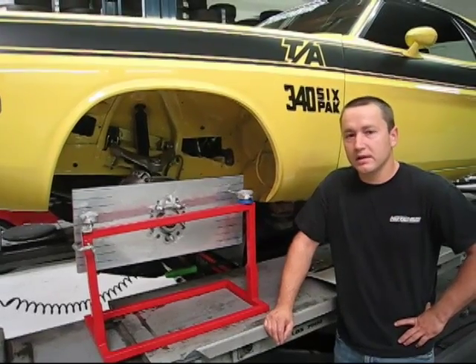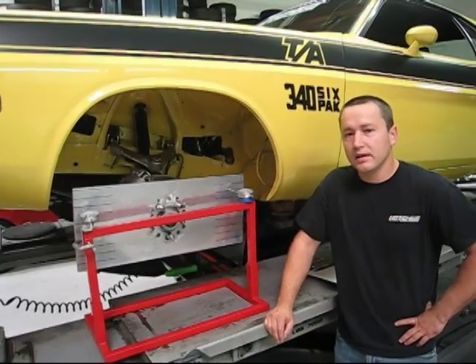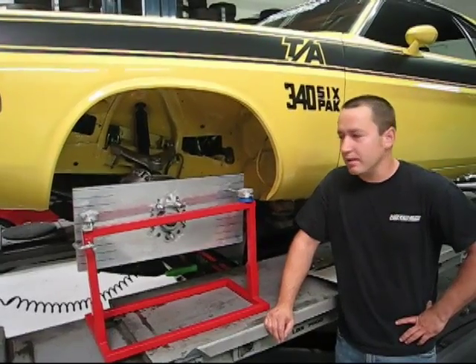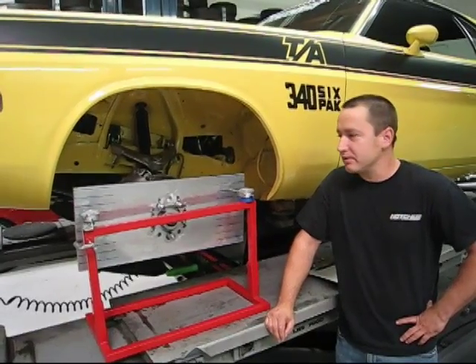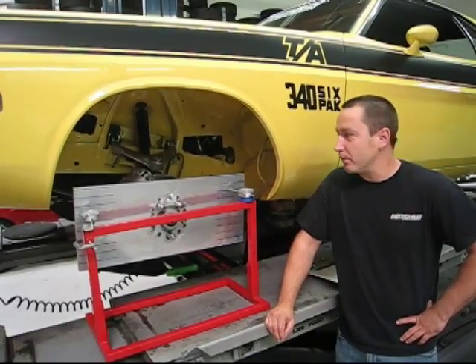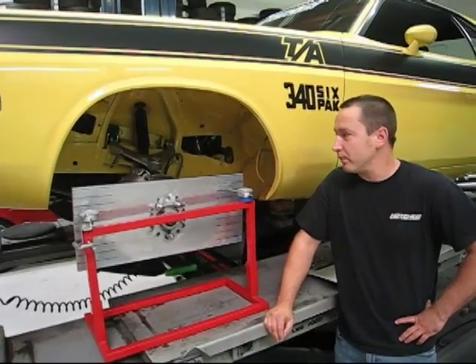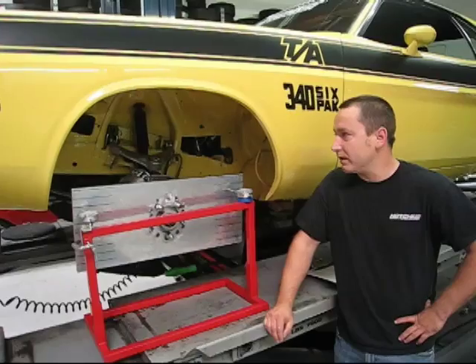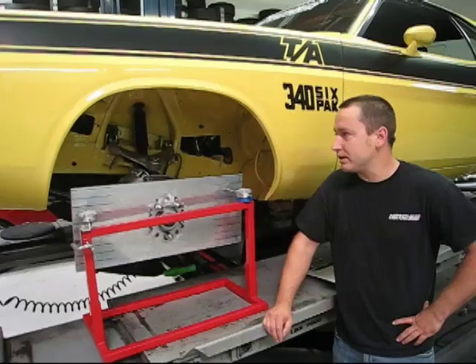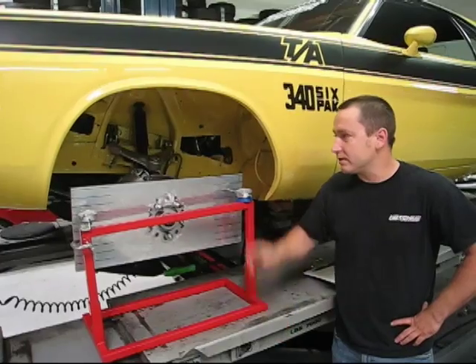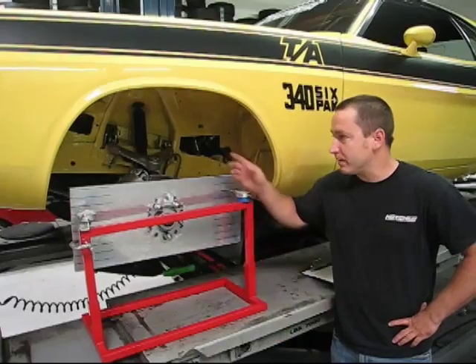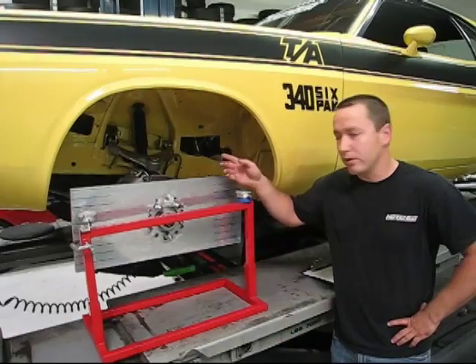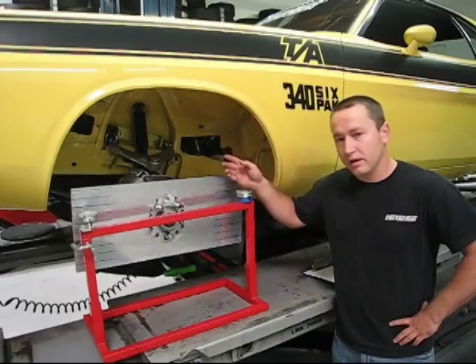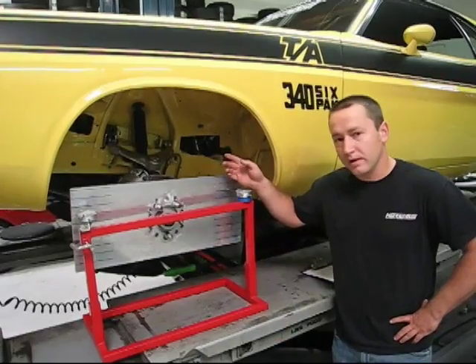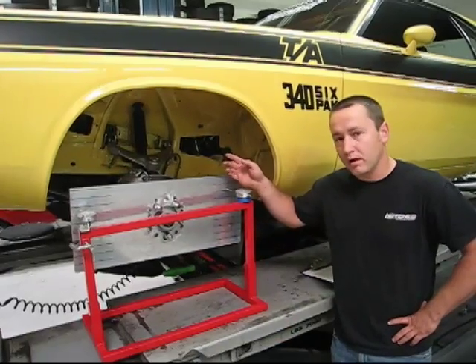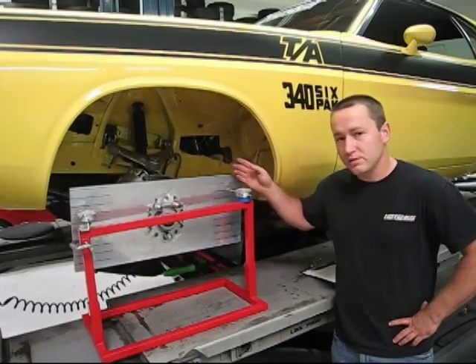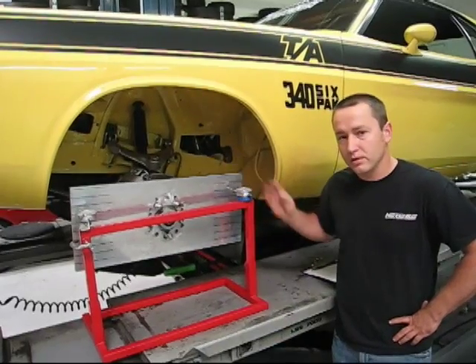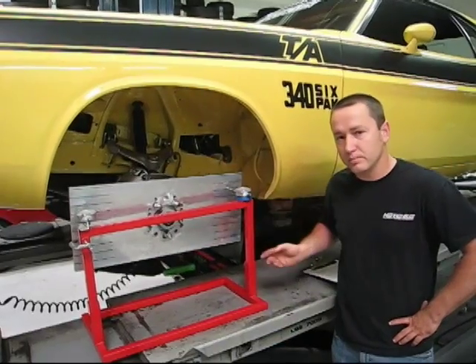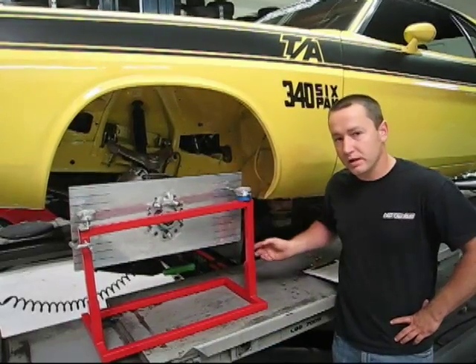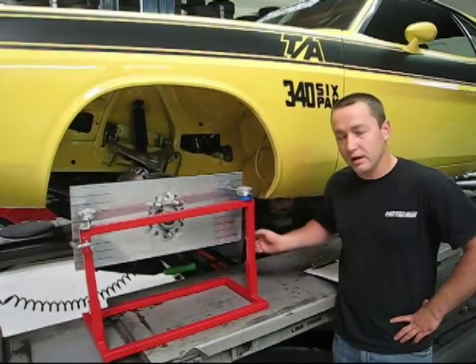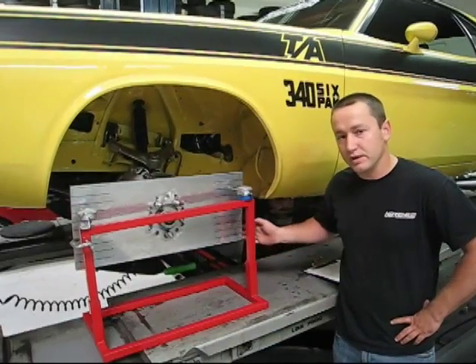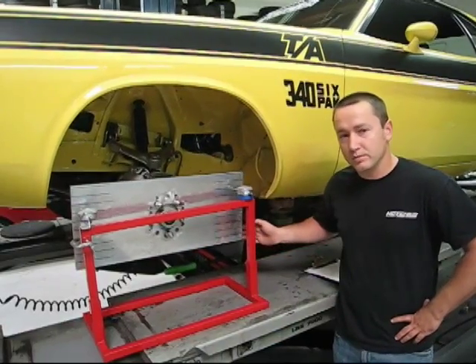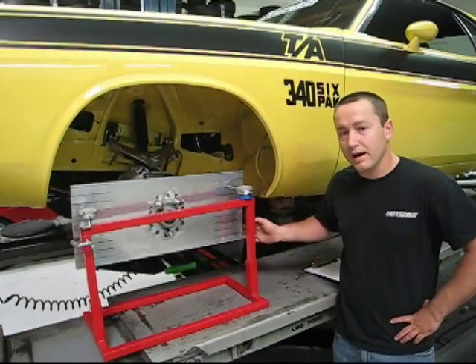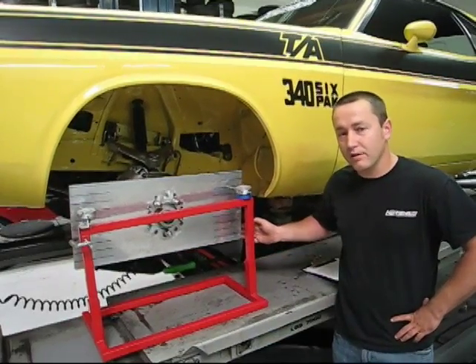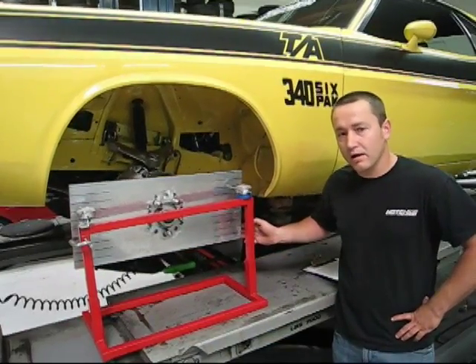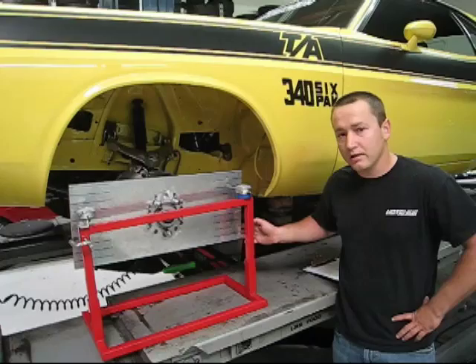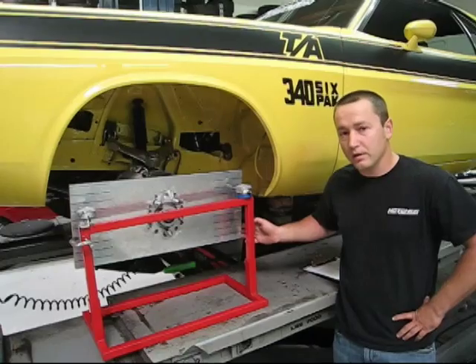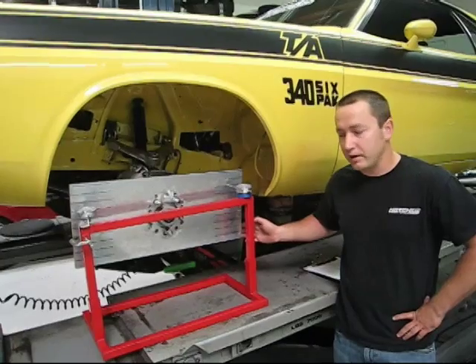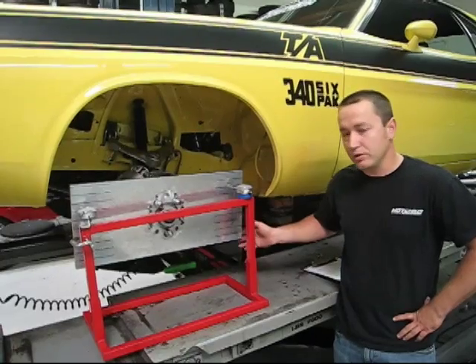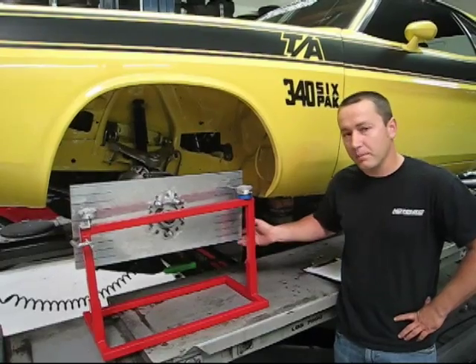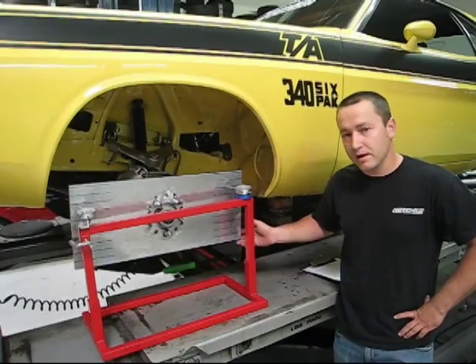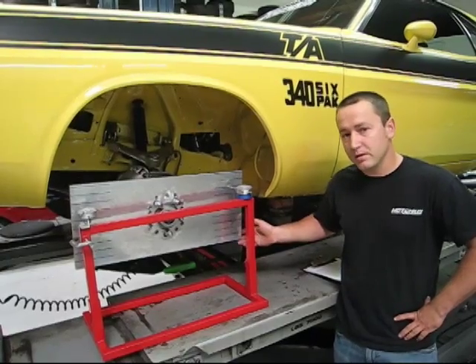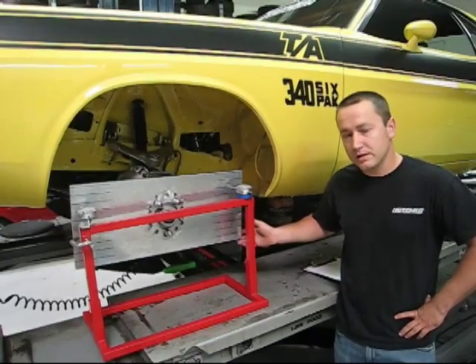So we changed the pickup point of the upper arm as well as putting an adjustable tie rod on it, and we were able to optimize the bump steer.